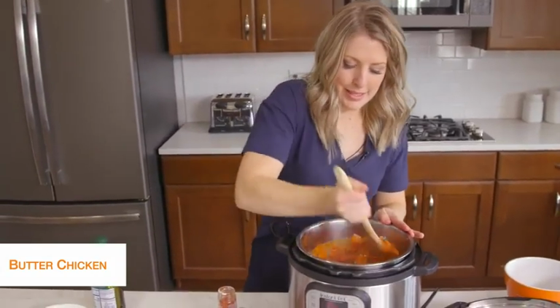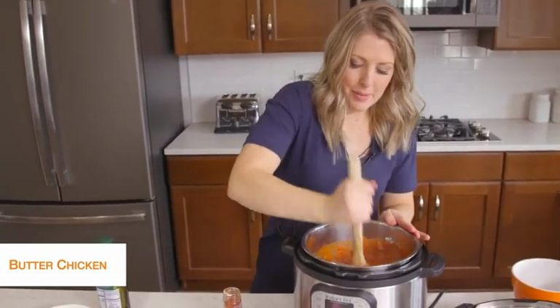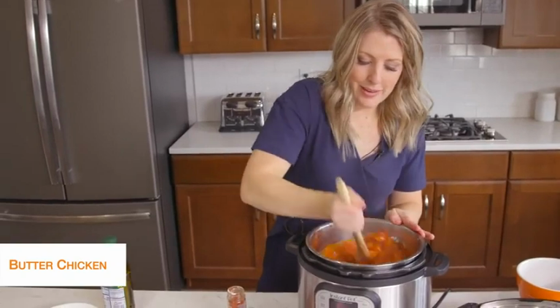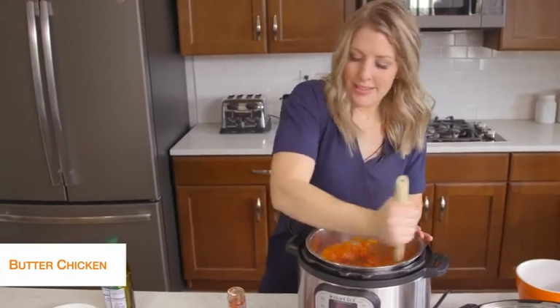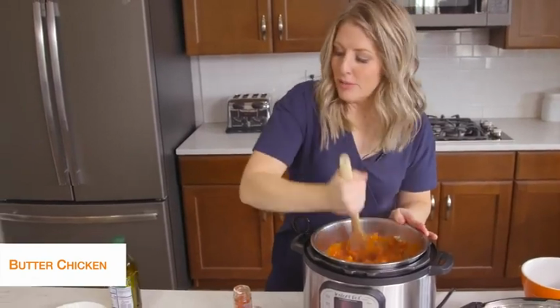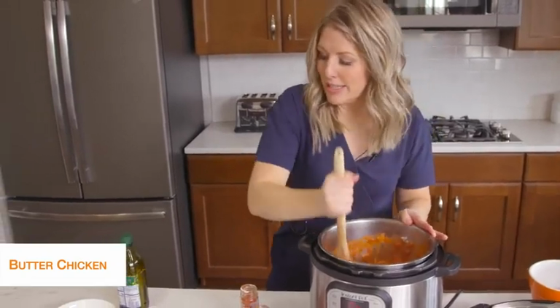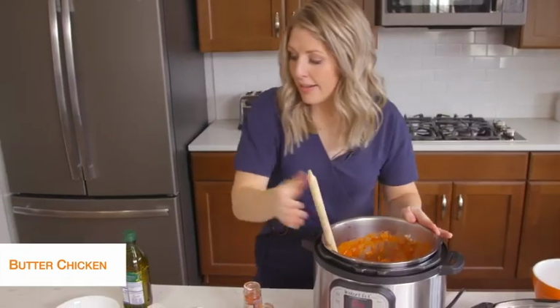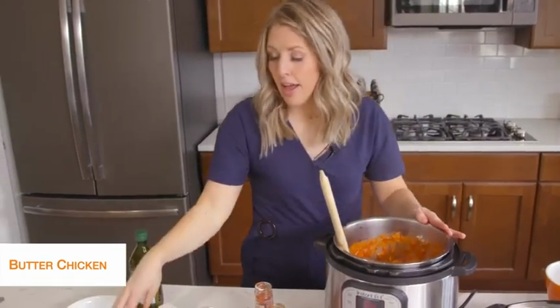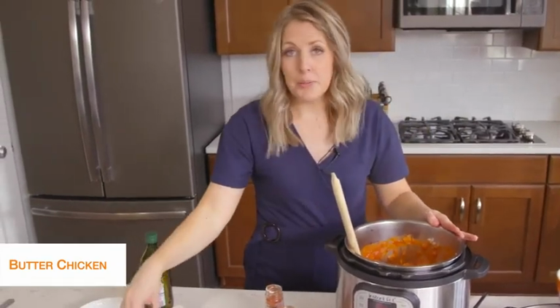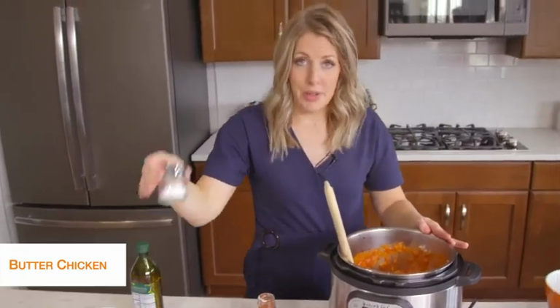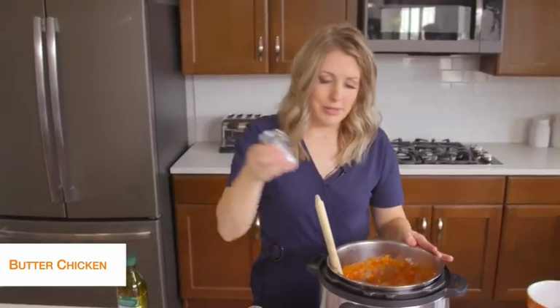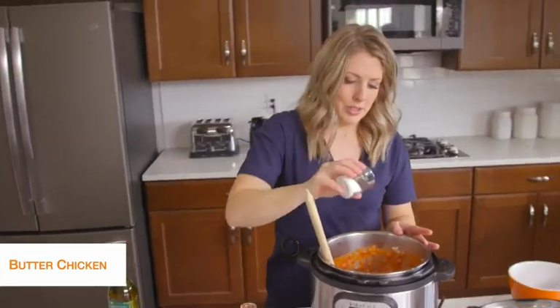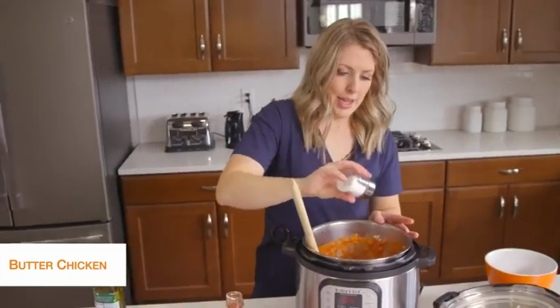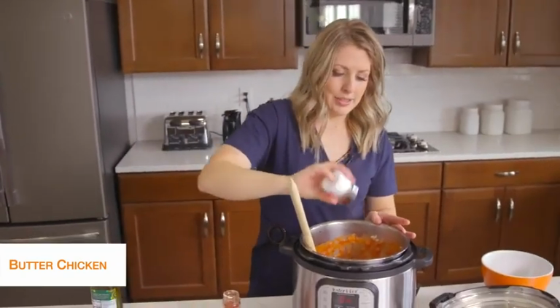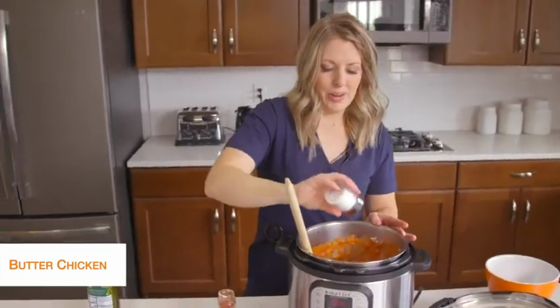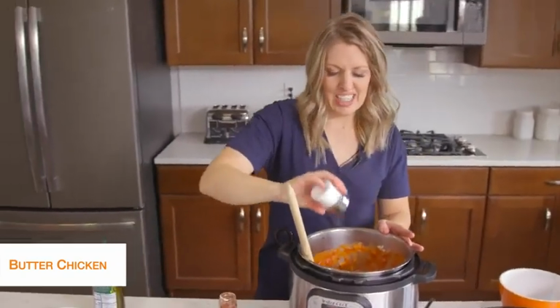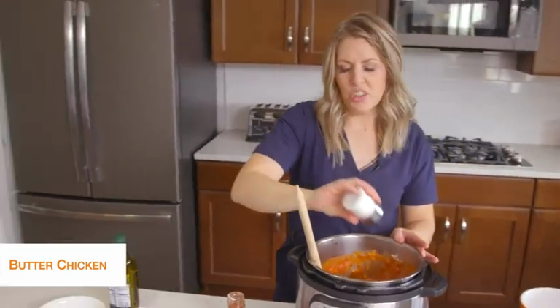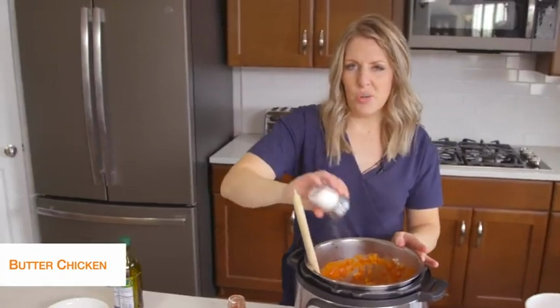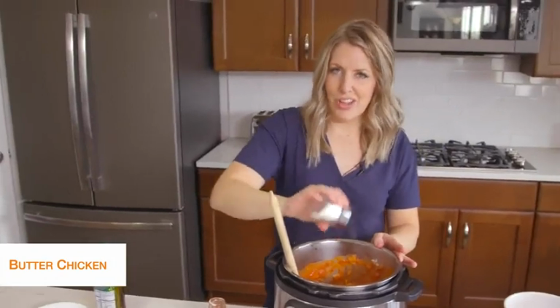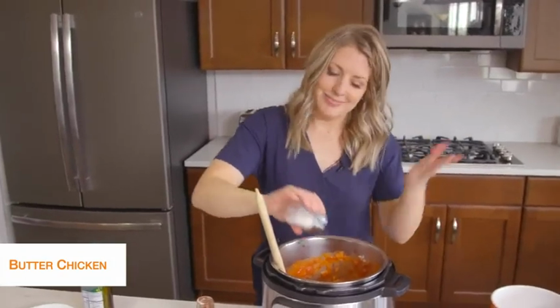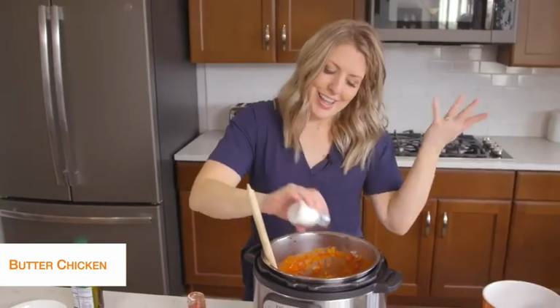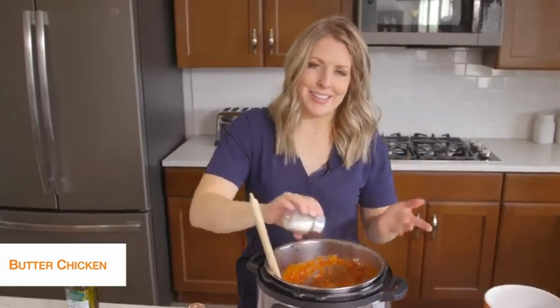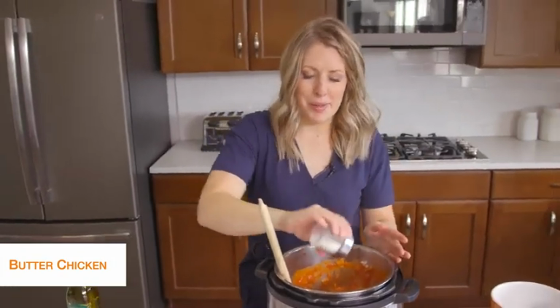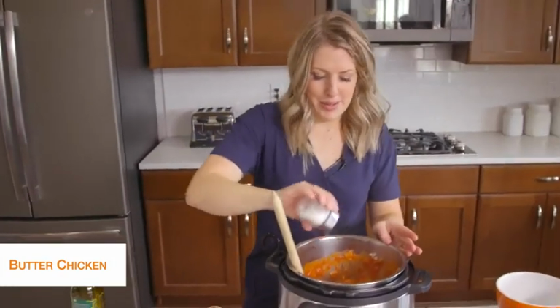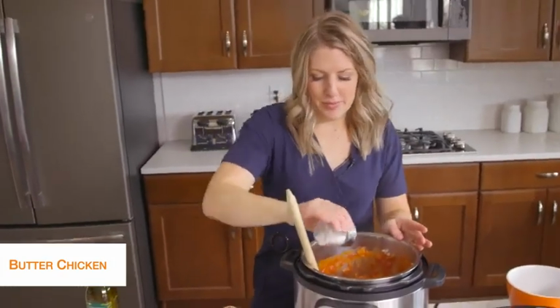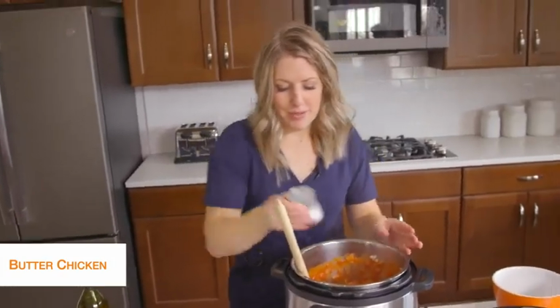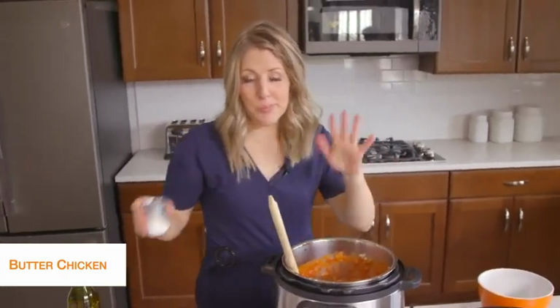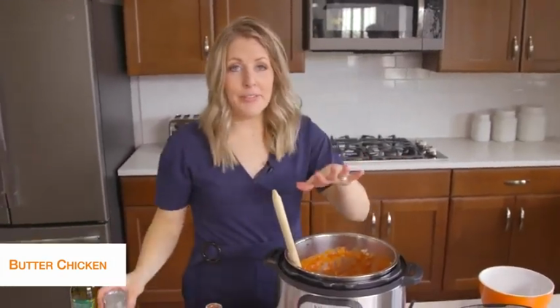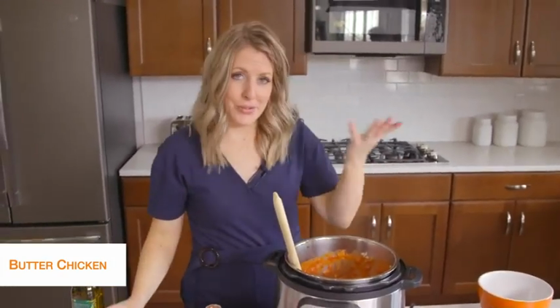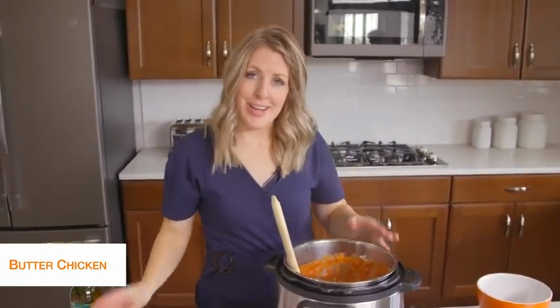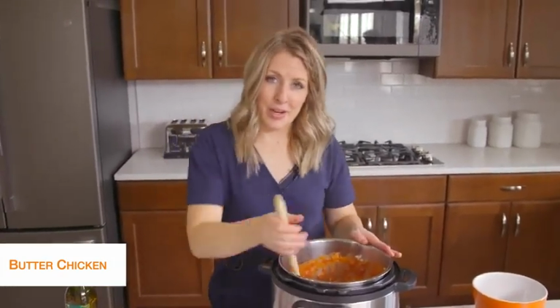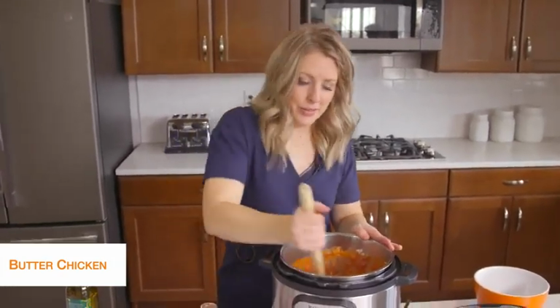Mixing that up. Our last thing is we just need to add a little bit of salt — about a teaspoon or so. I like to eyeball my salt, and if you need more after, you can go ahead and add more later.